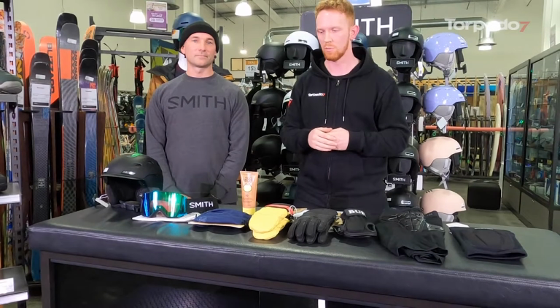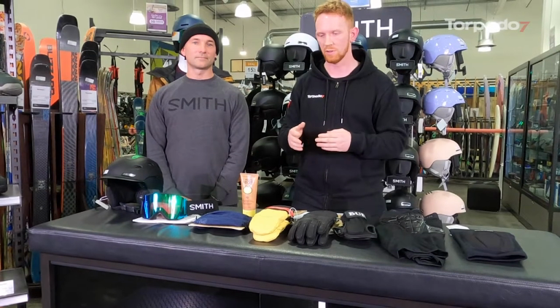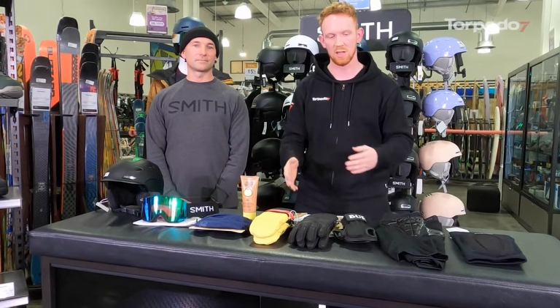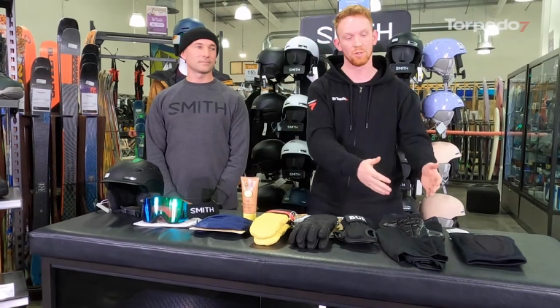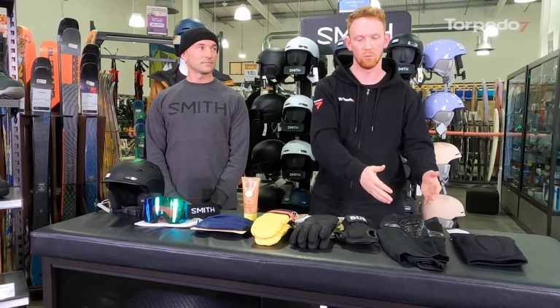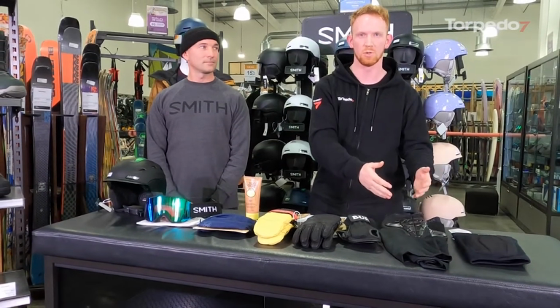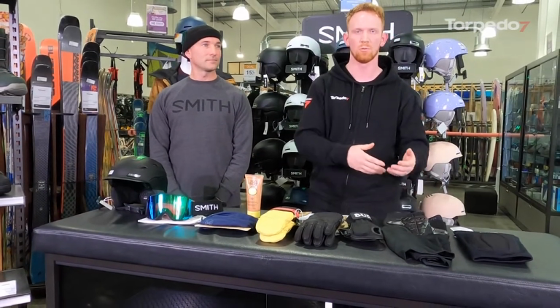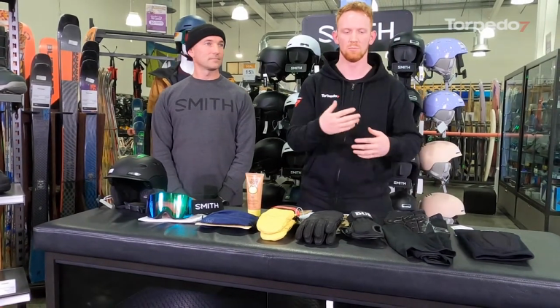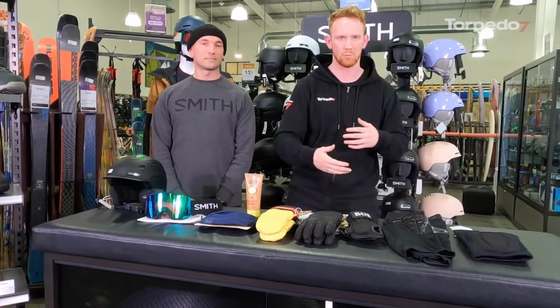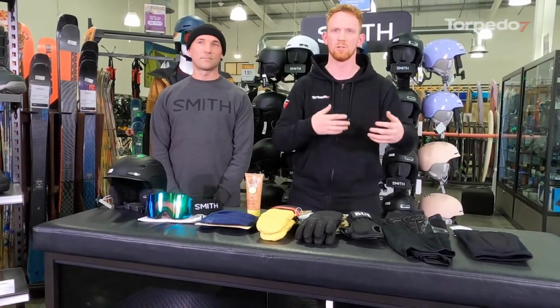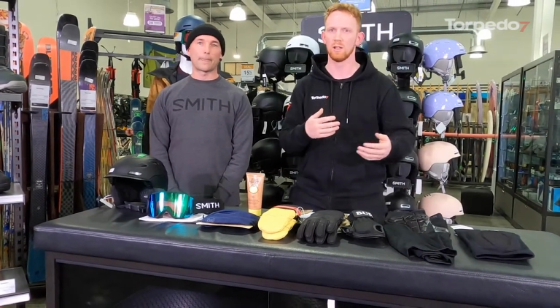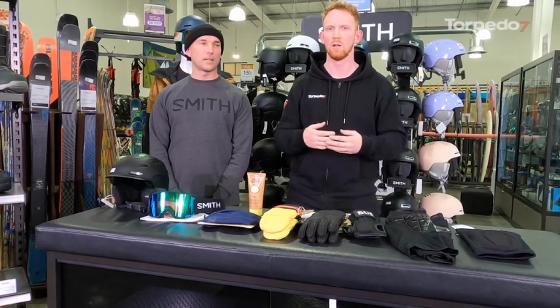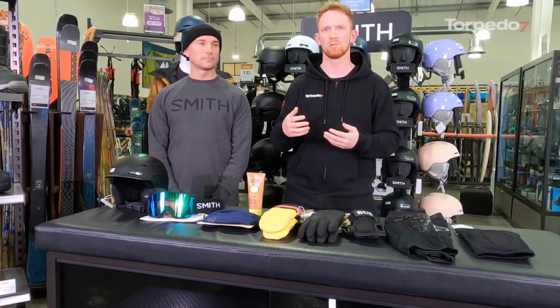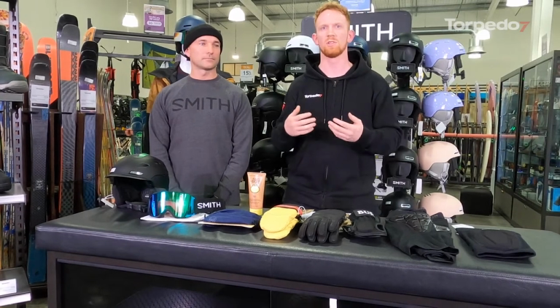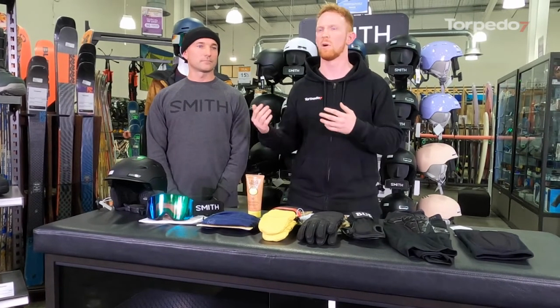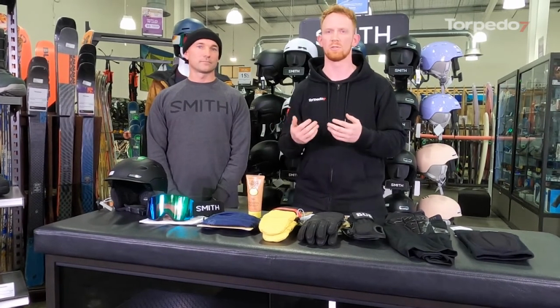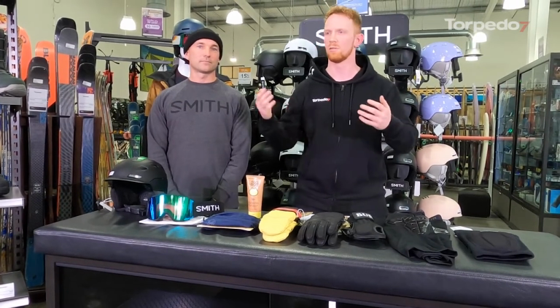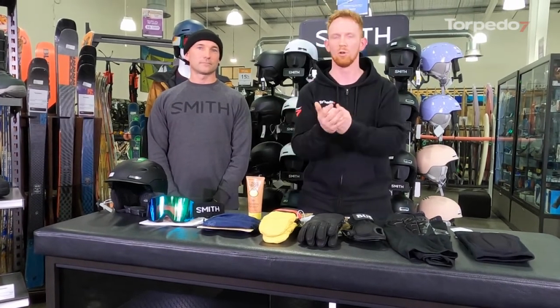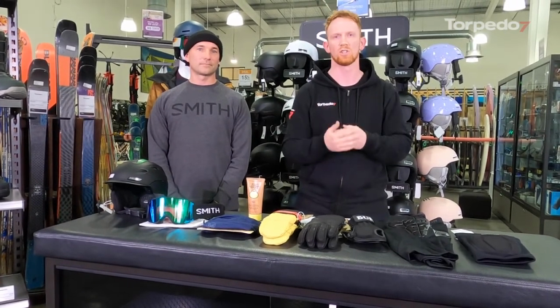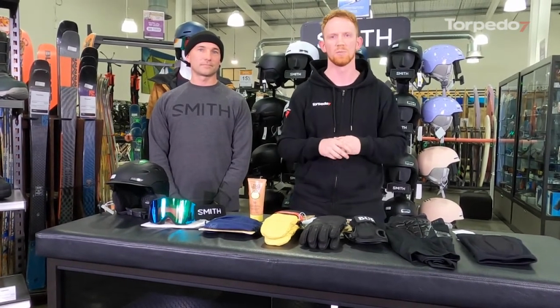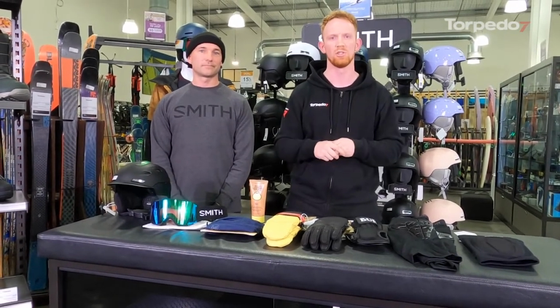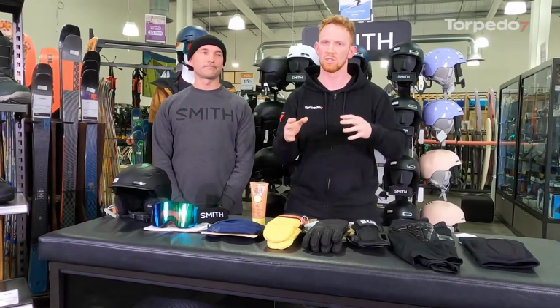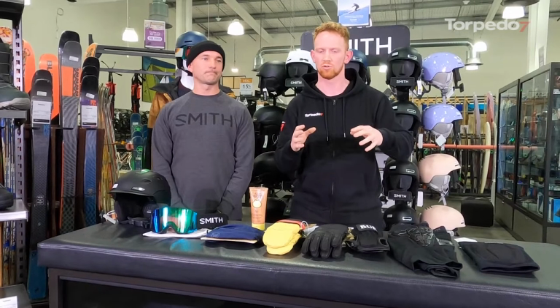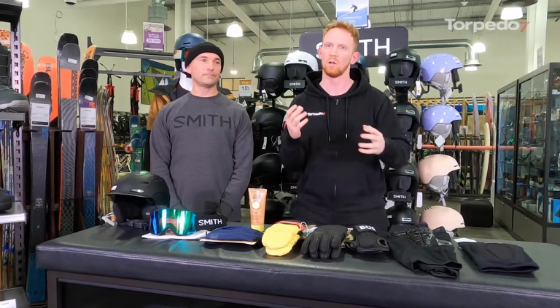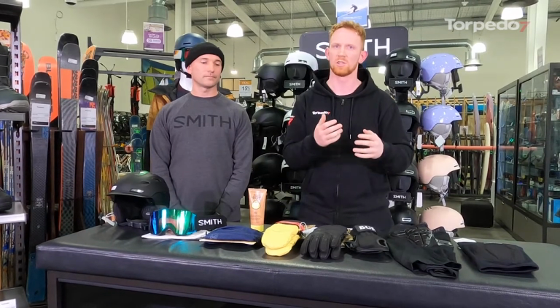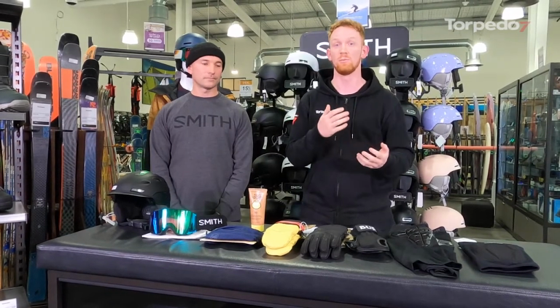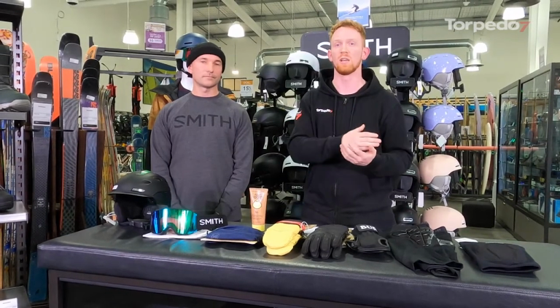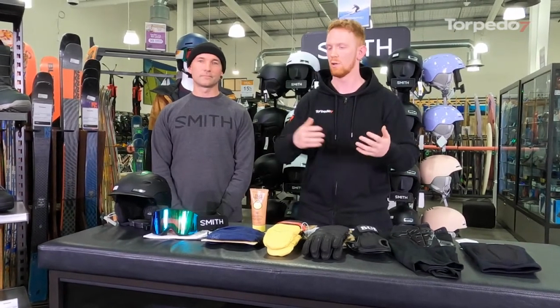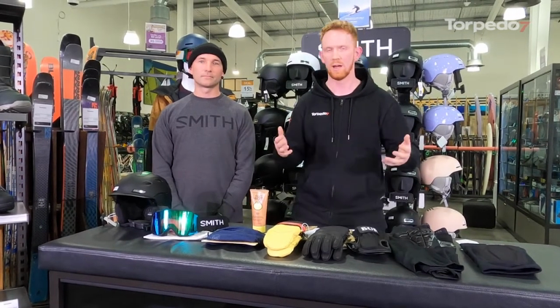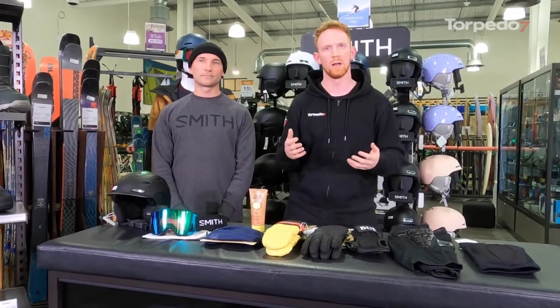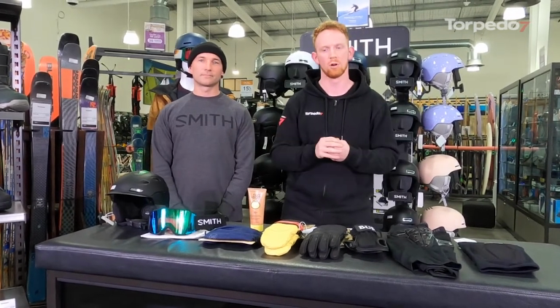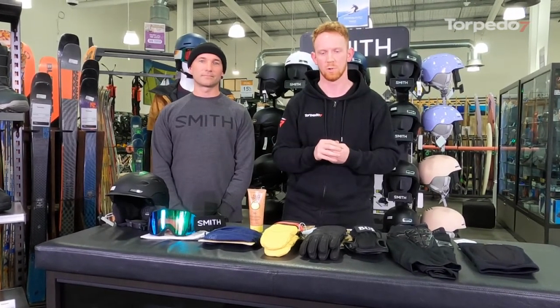When we move into some of the other protective equipment as well, we're talking back protectors and the like — they're also there to keep you safe from others. It's a little crash, someone comes in behind you, loses a bit of control — that's going to keep you safe in that little occurrence as well.